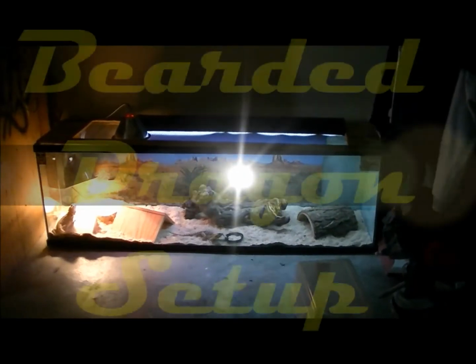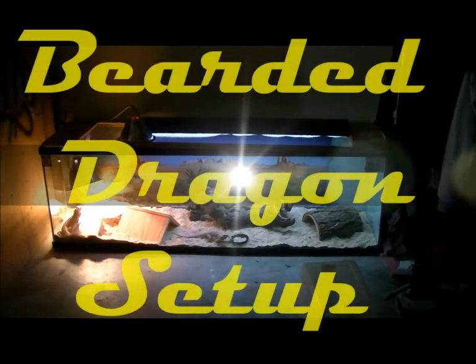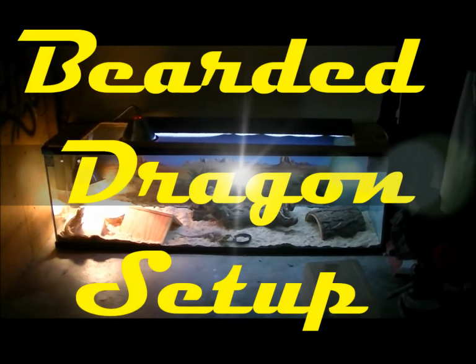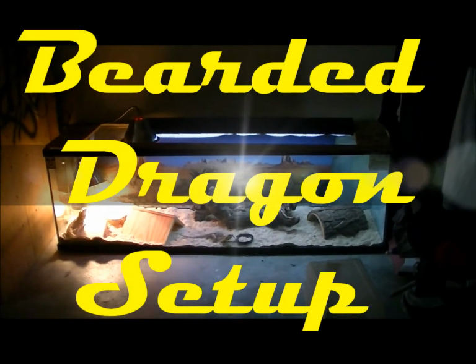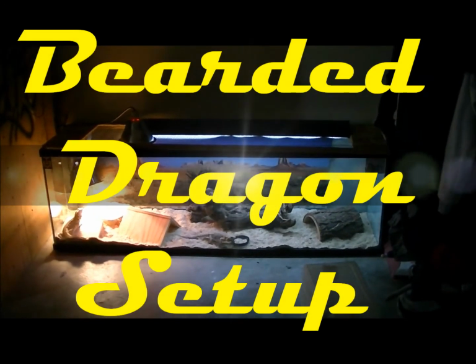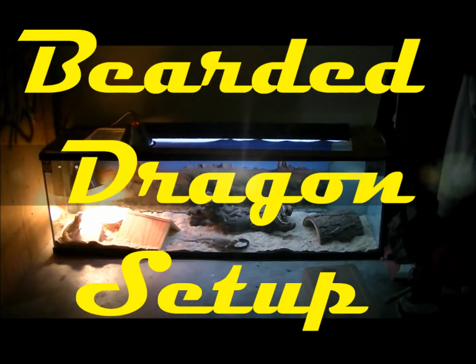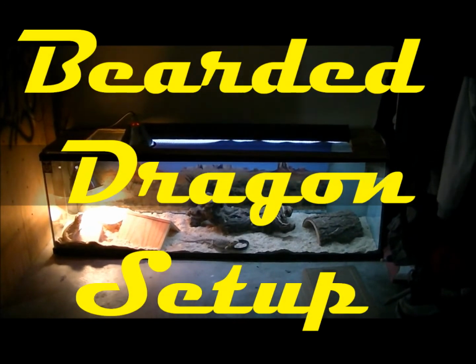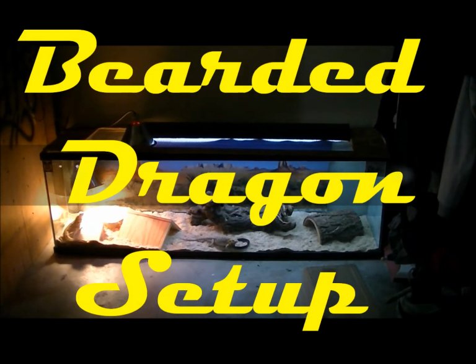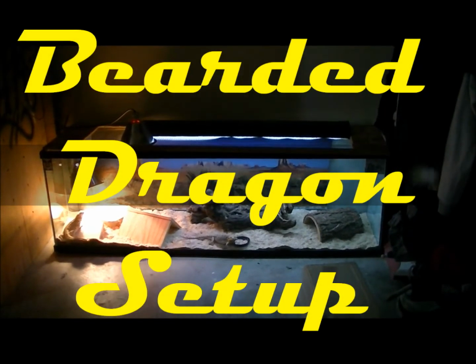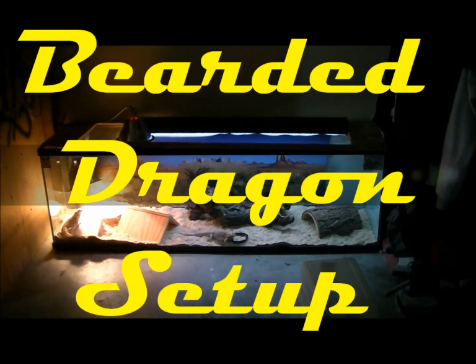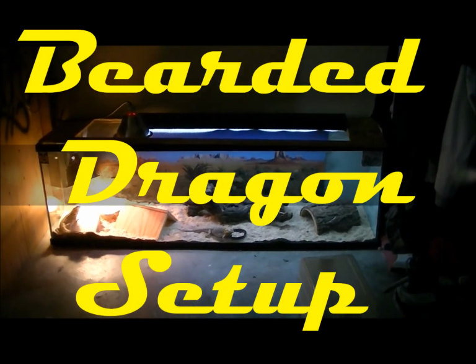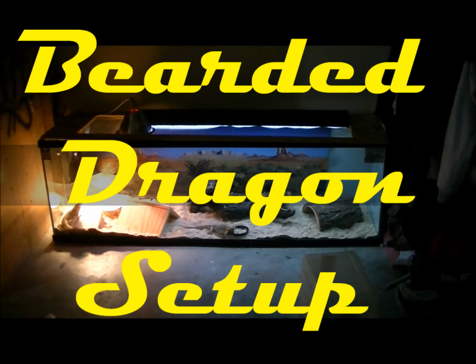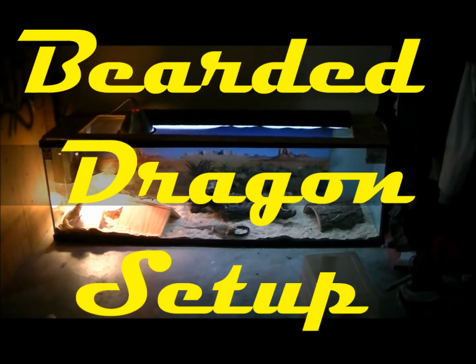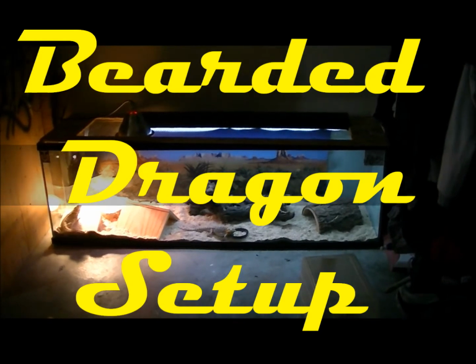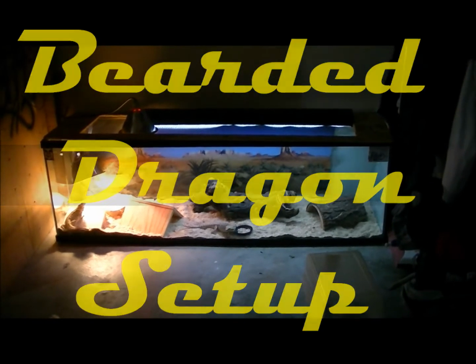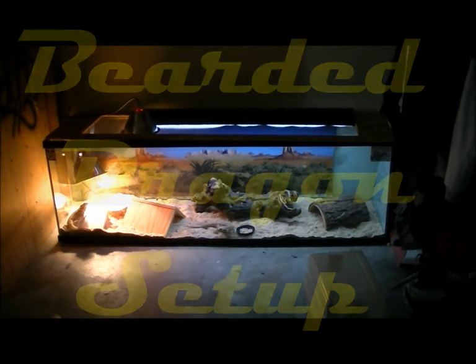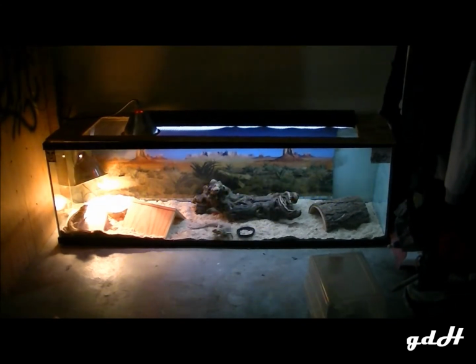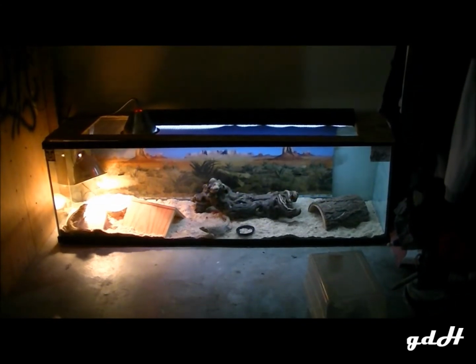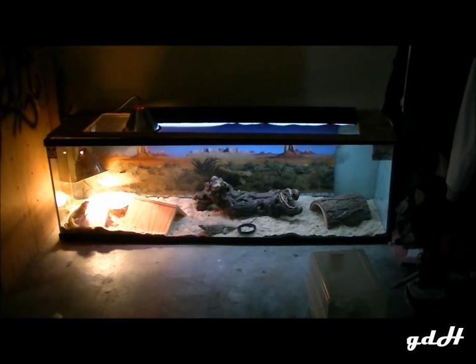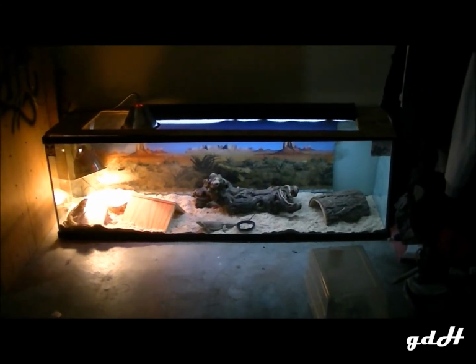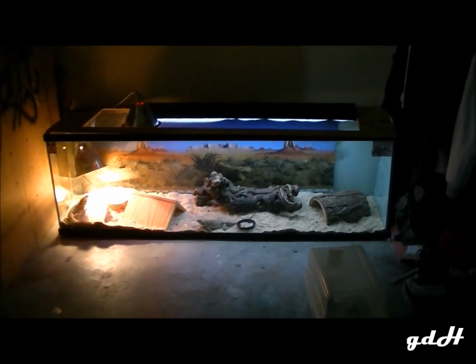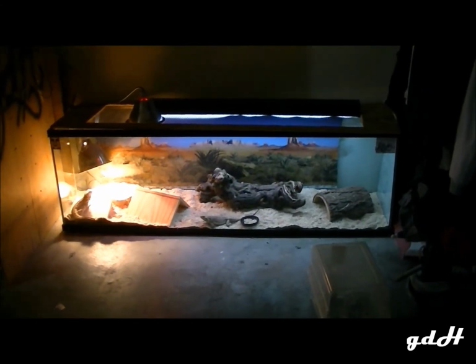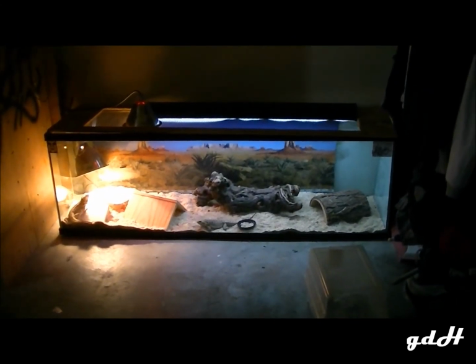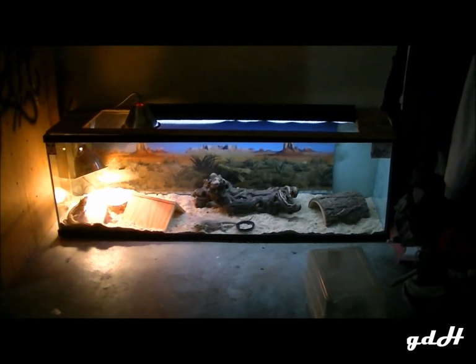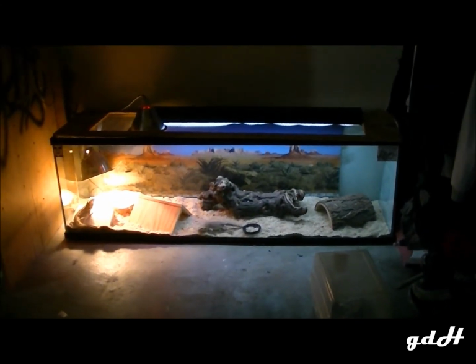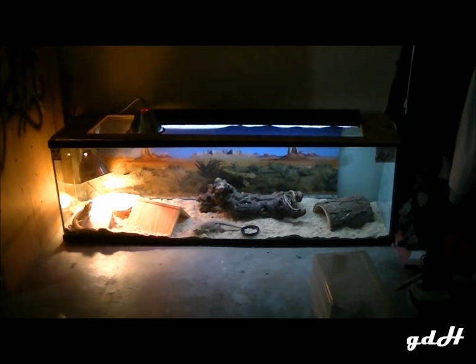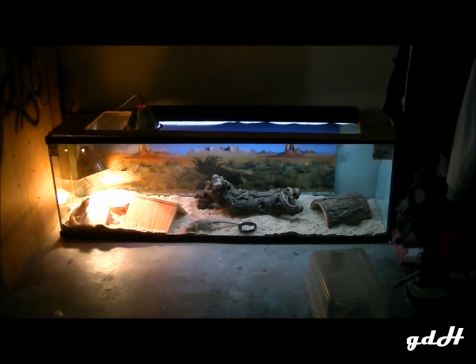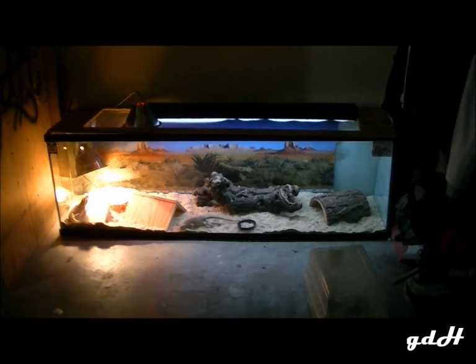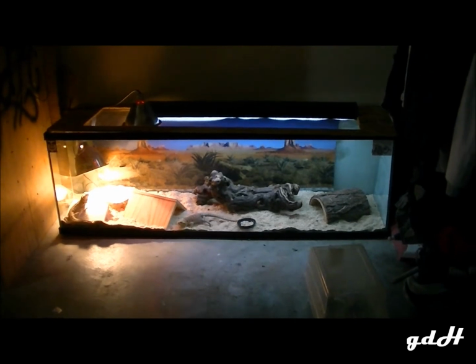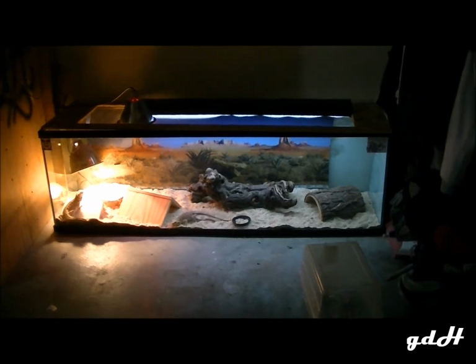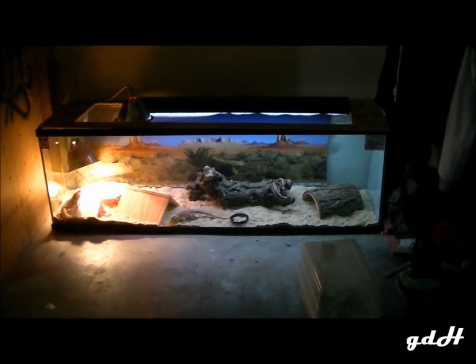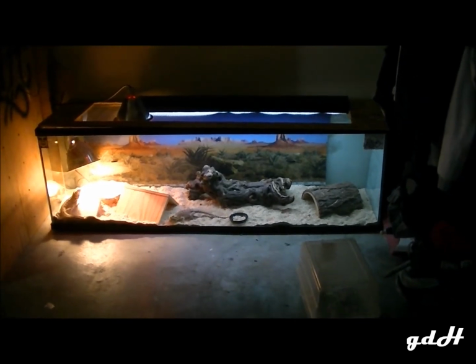Hey guys, Anthony again with Granddaddy Herbs. Got a pretty cool video for you guys today — going to show you the three bearded dragons and their enclosure.